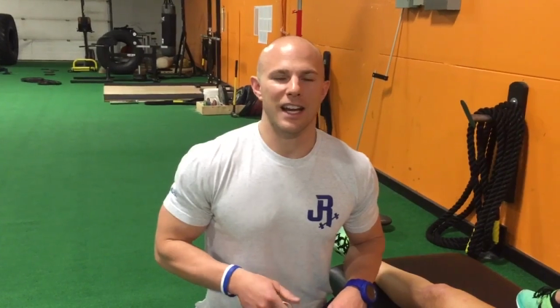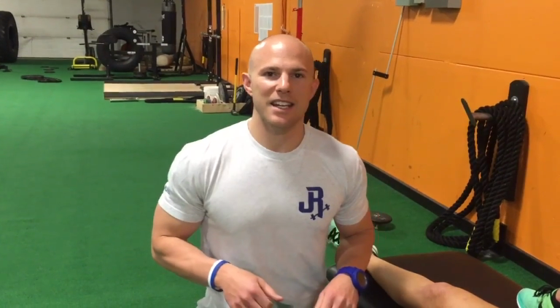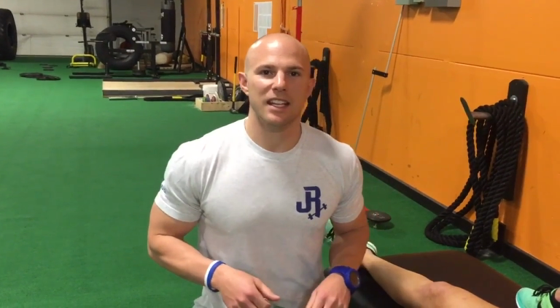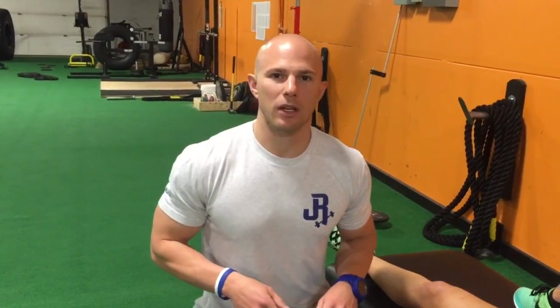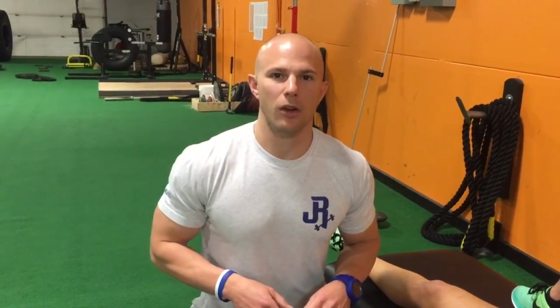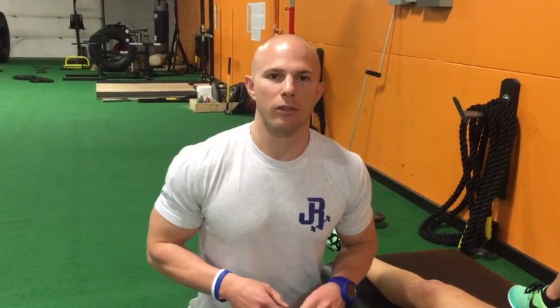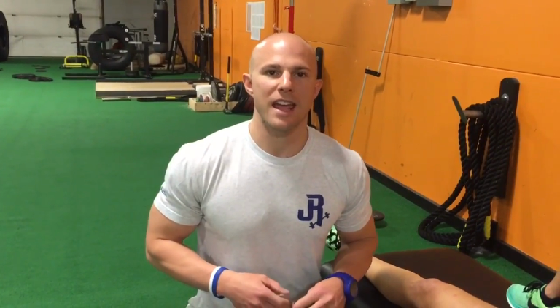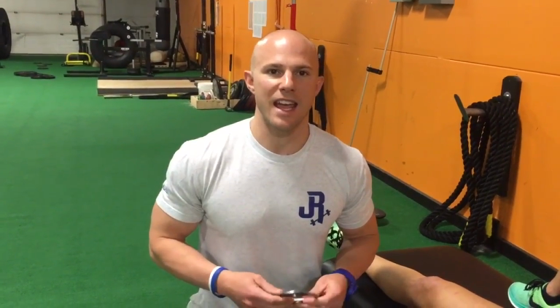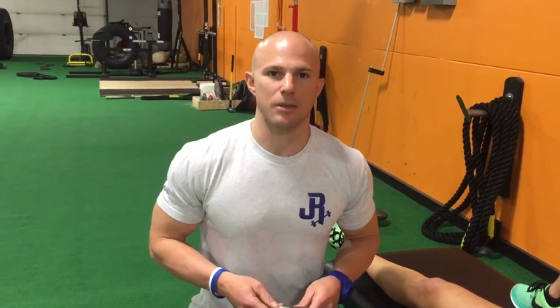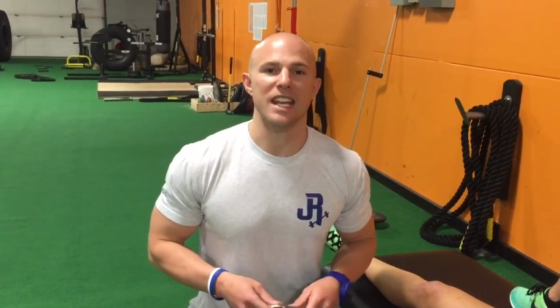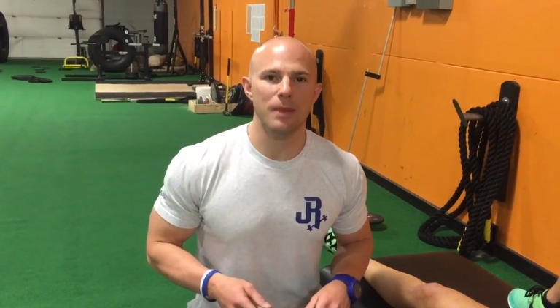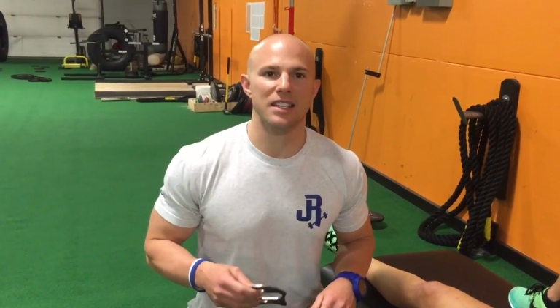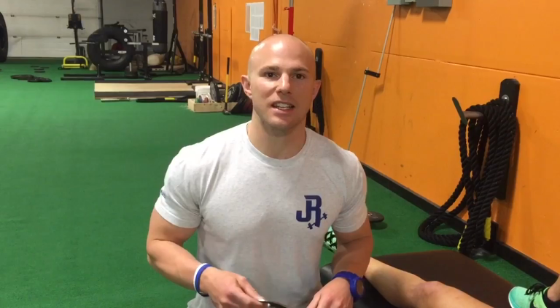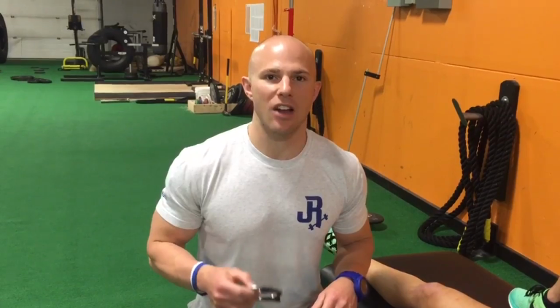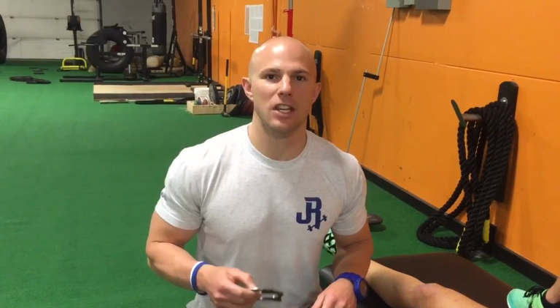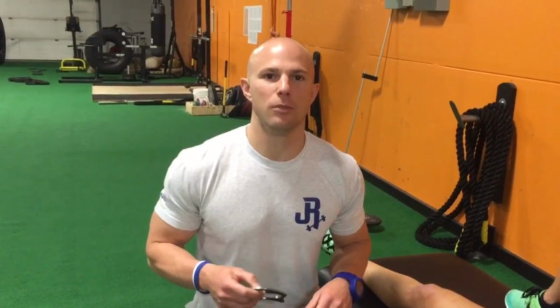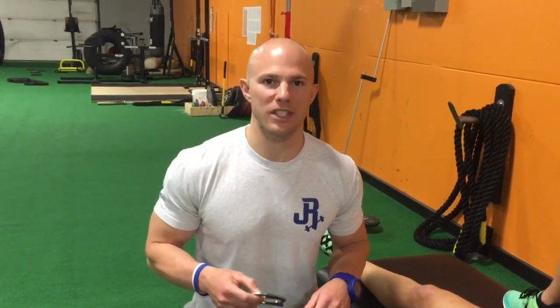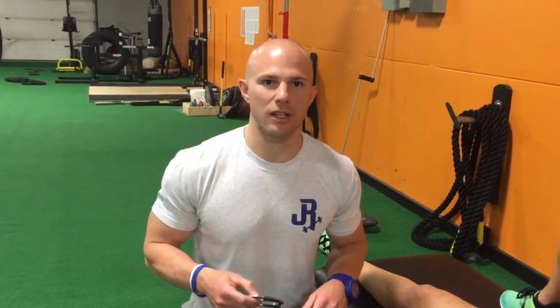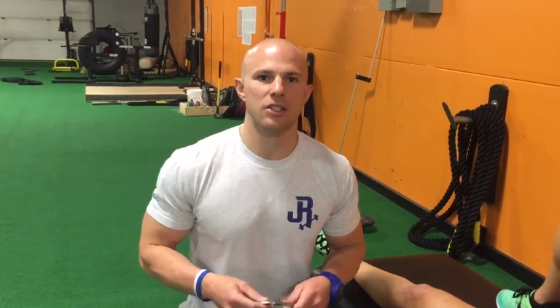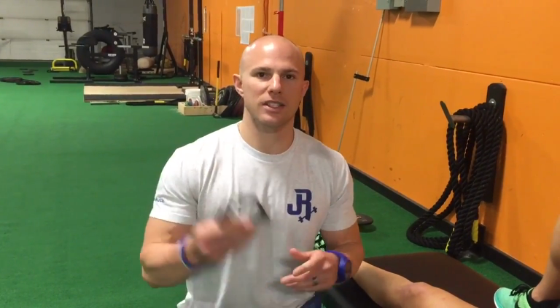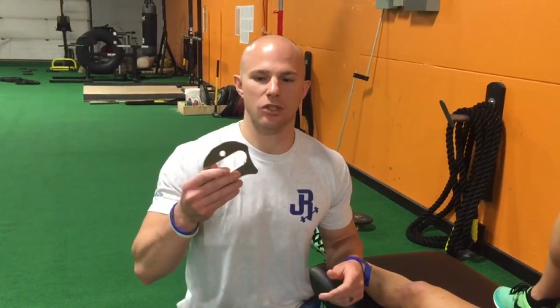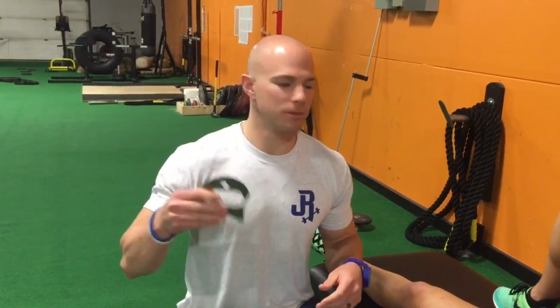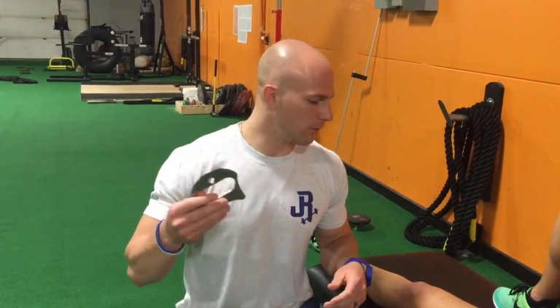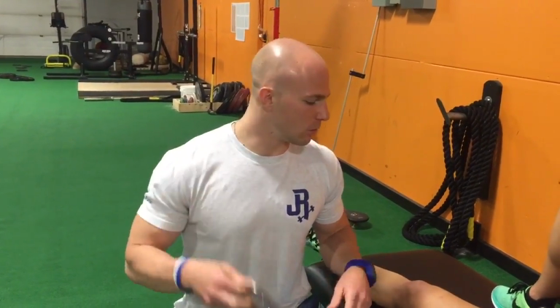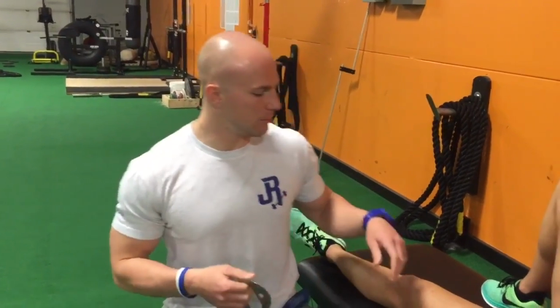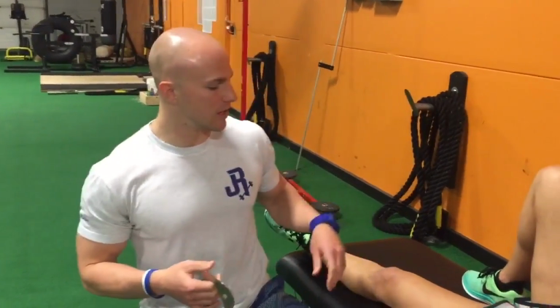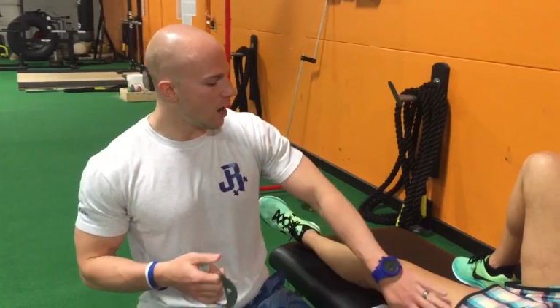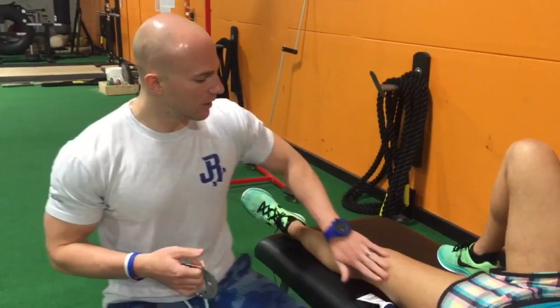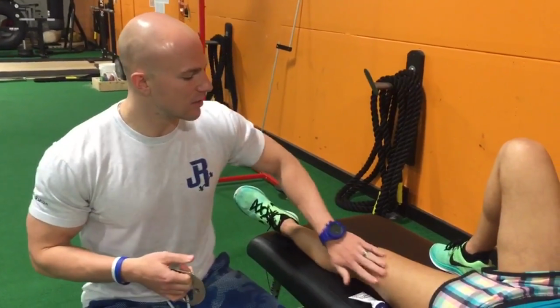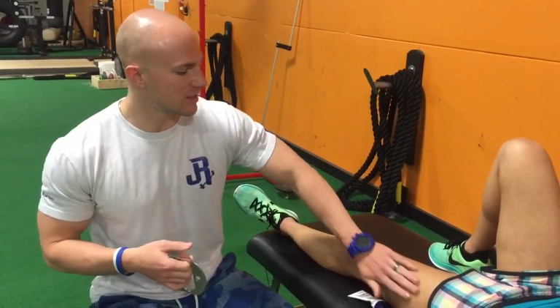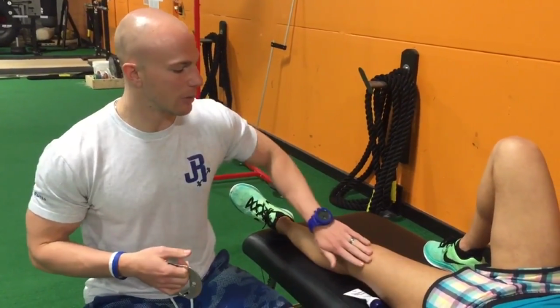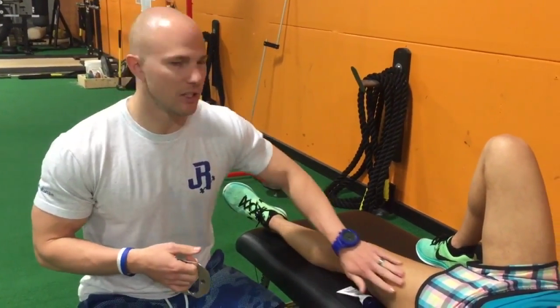The next technique we're going to be going over is IASTM — Instrument Assisted Soft Tissue Mobilization. This is the edge tool; it's my preferred tool. We're going to use it on Lindsay's vastus lateralis here.